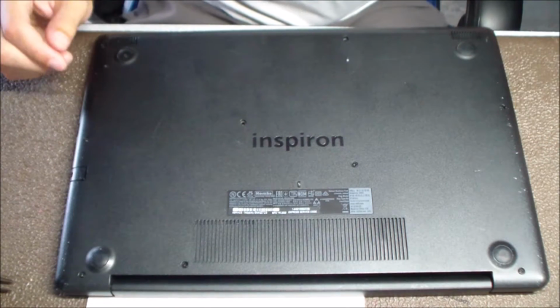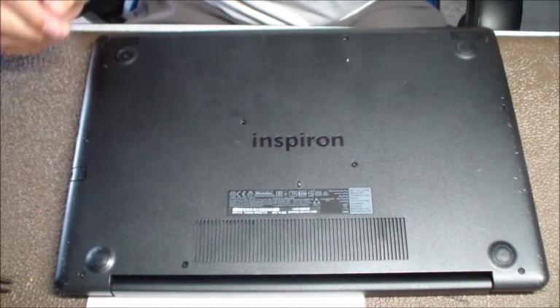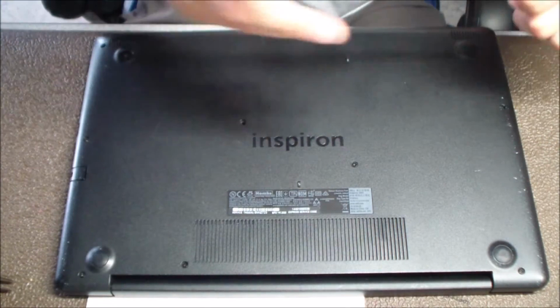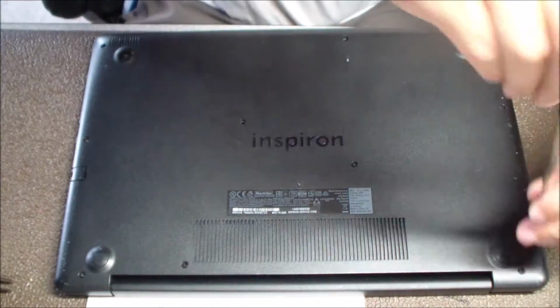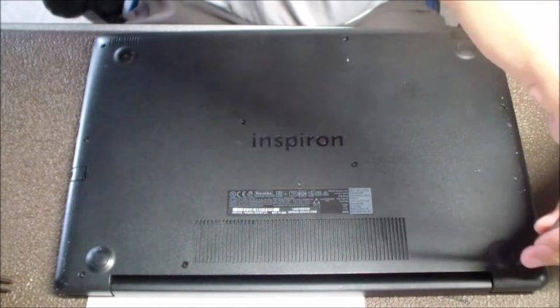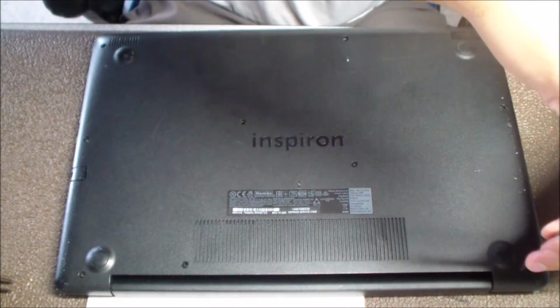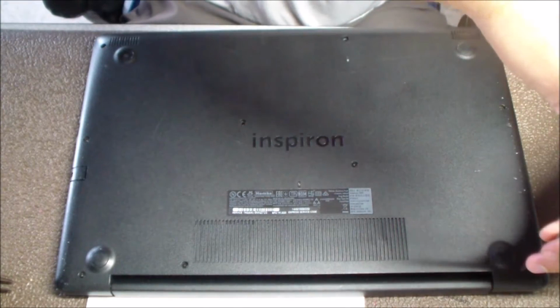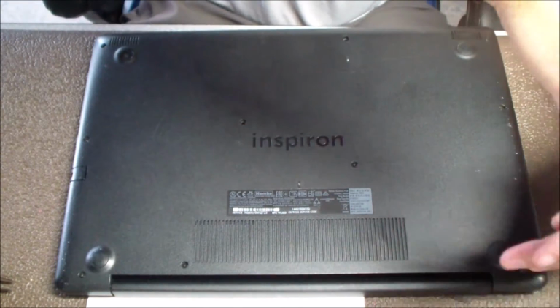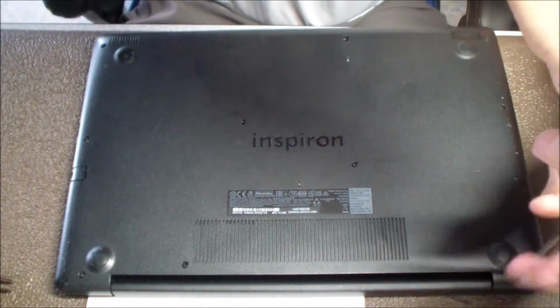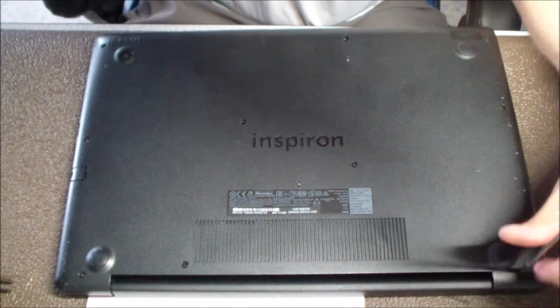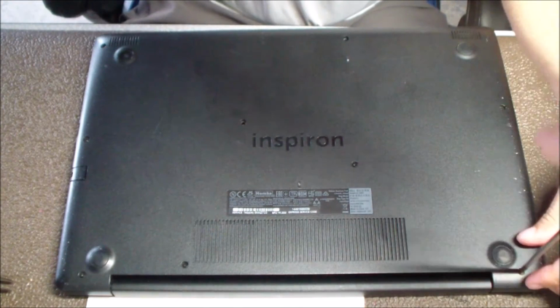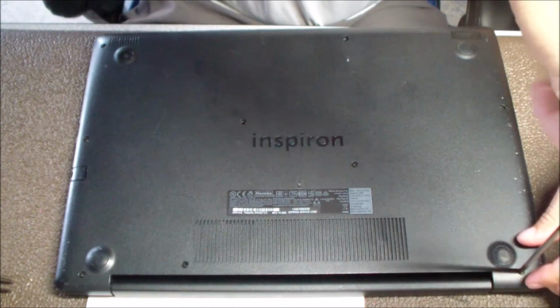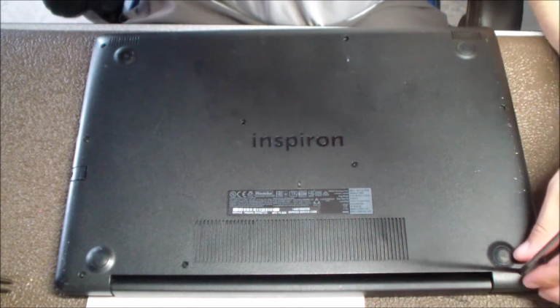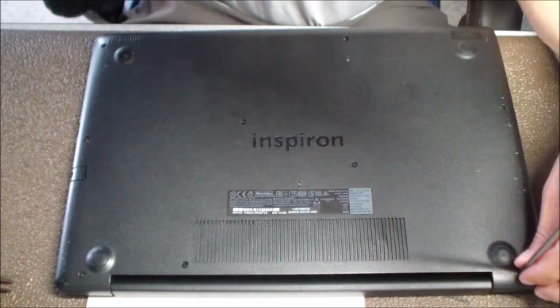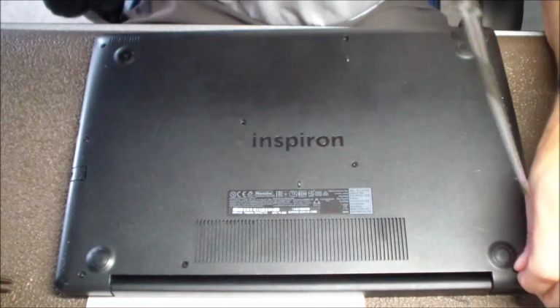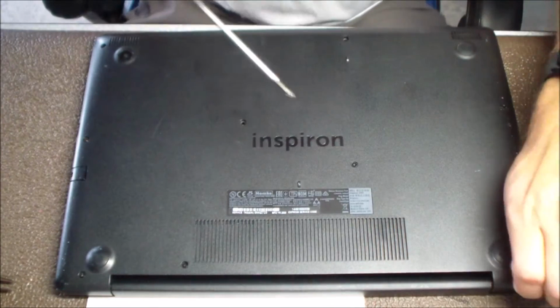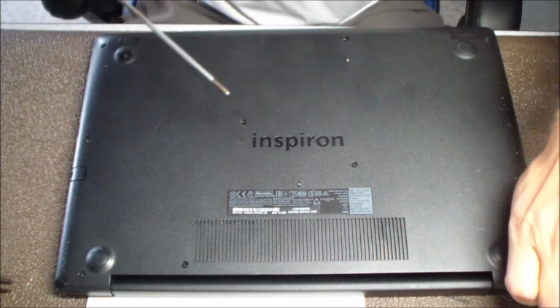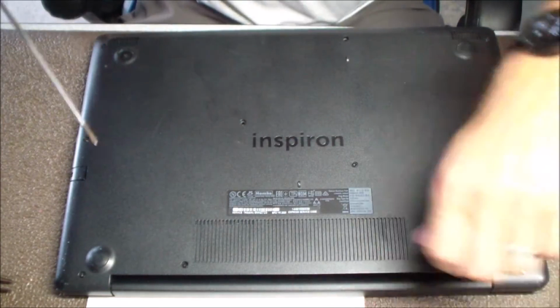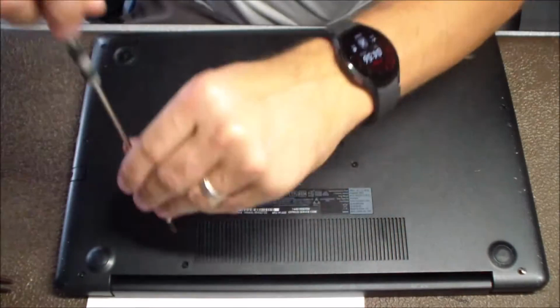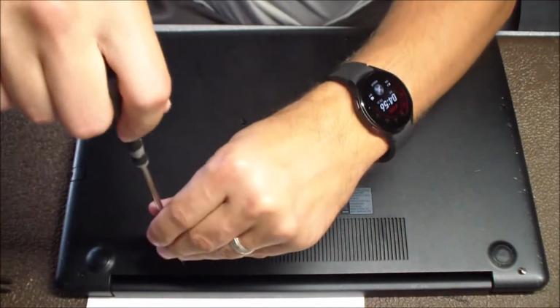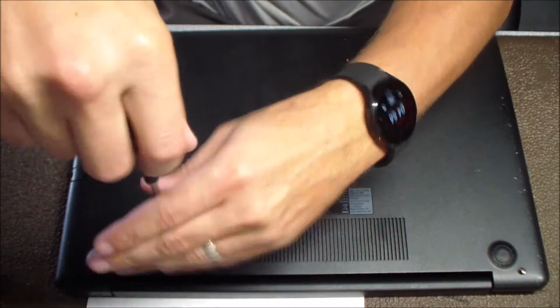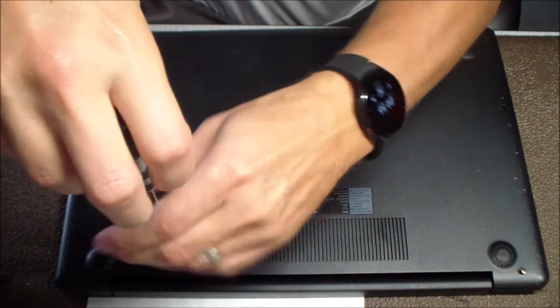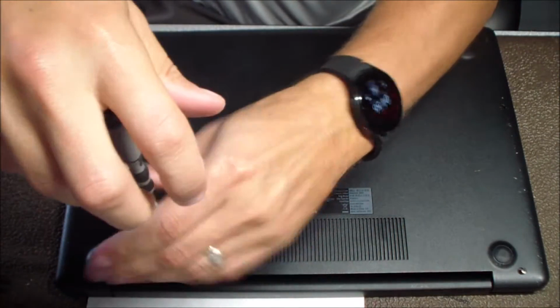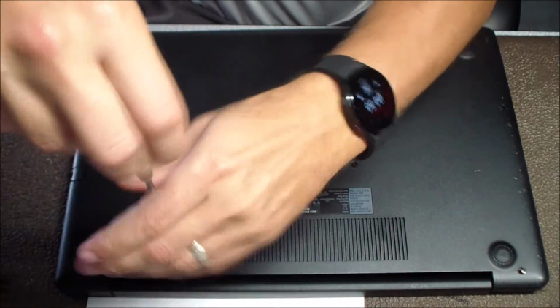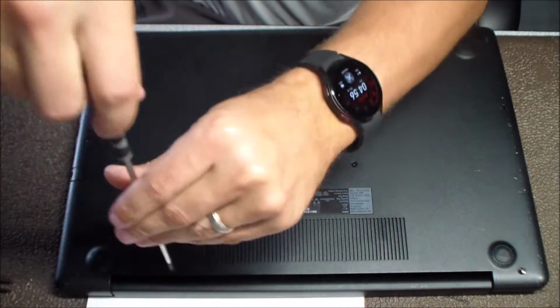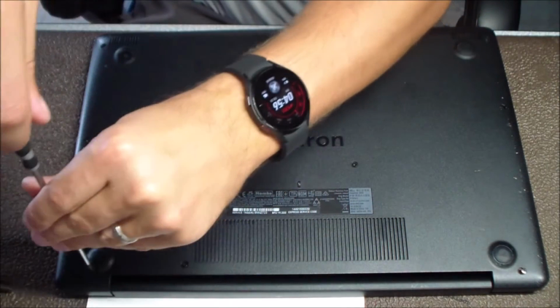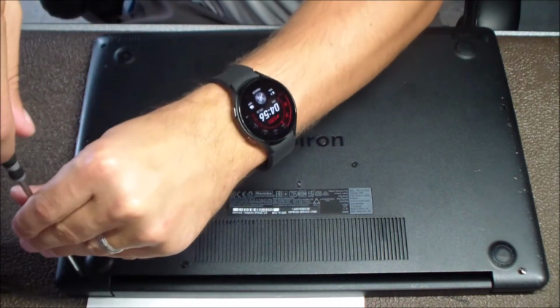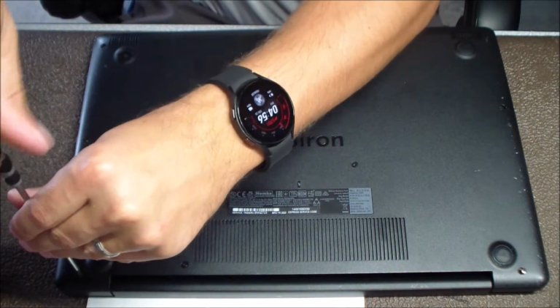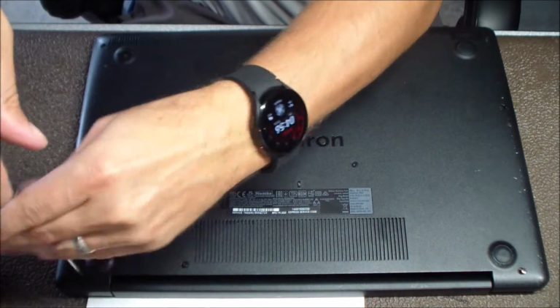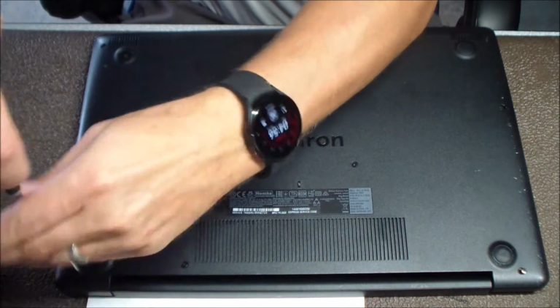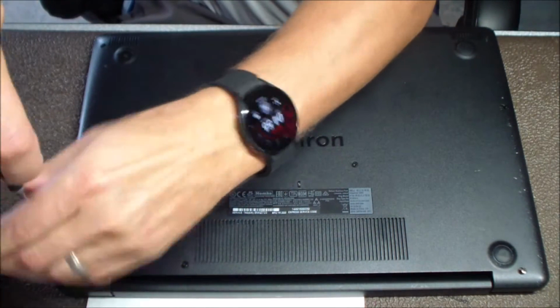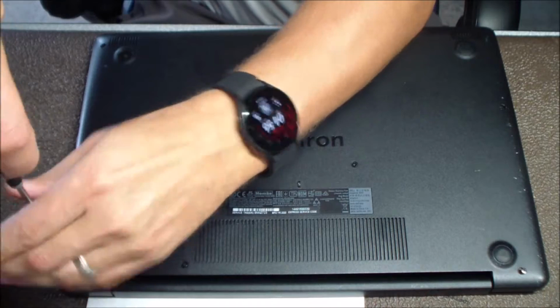It's got a really loose connection where you plug it in. It's actually a physically broken piece of plastic where that plug-in goes, and you'll see a picture of that when I take it out.